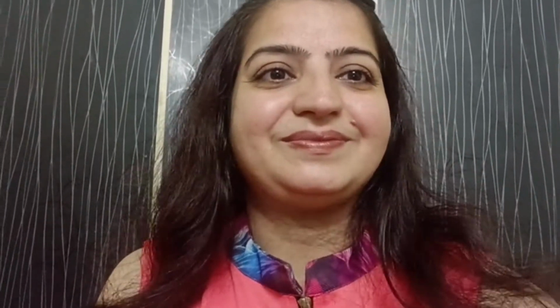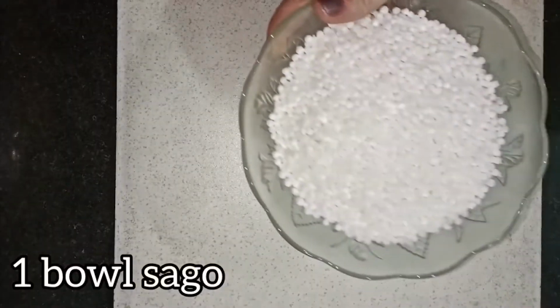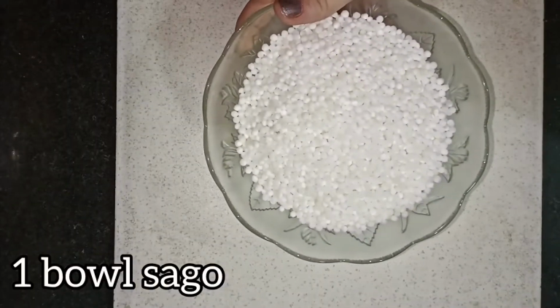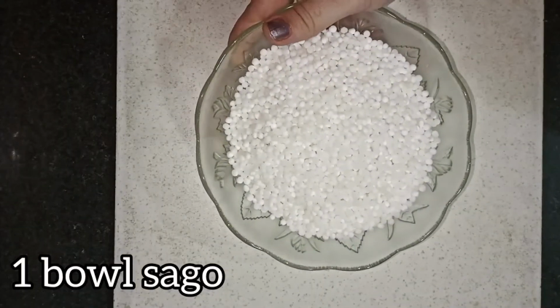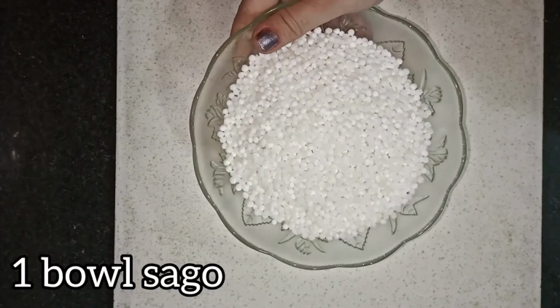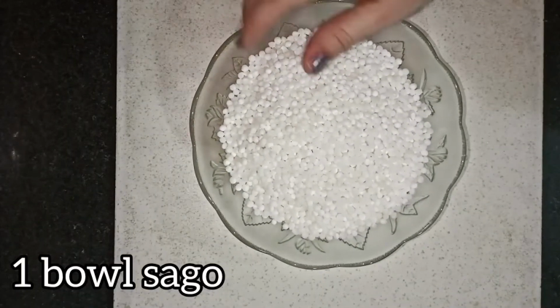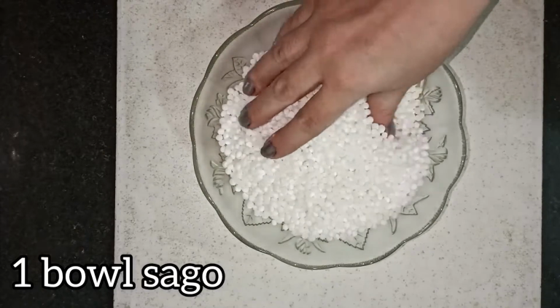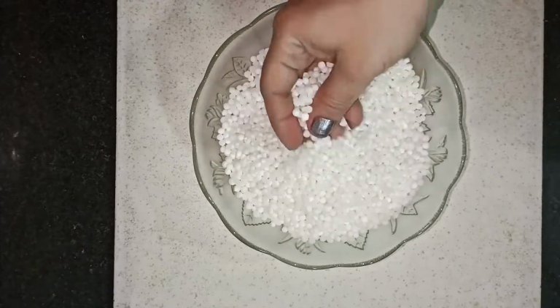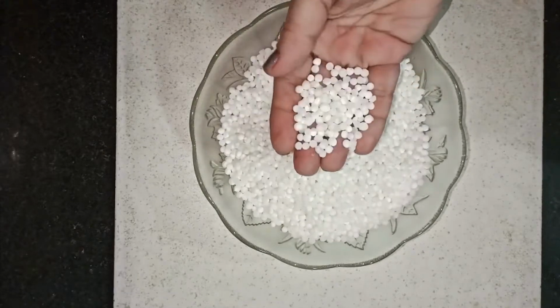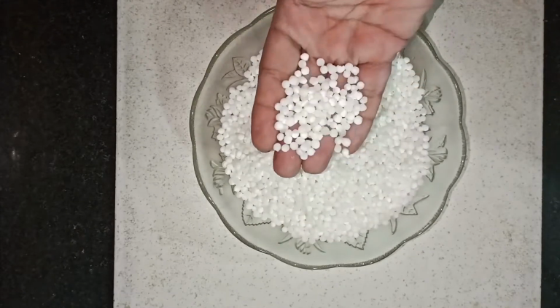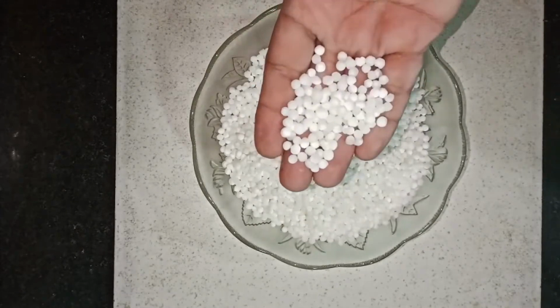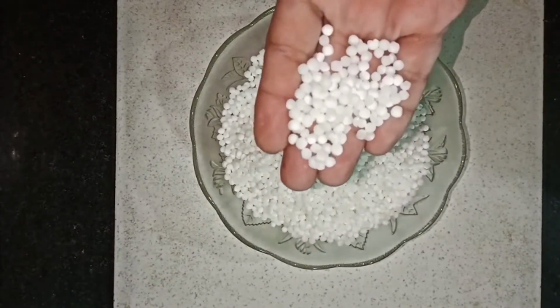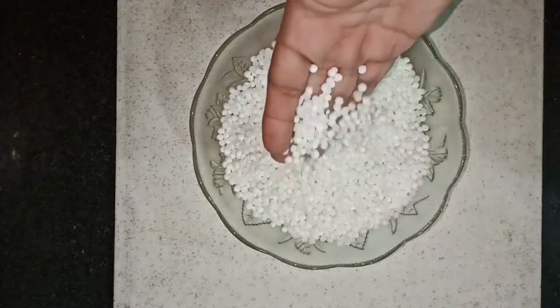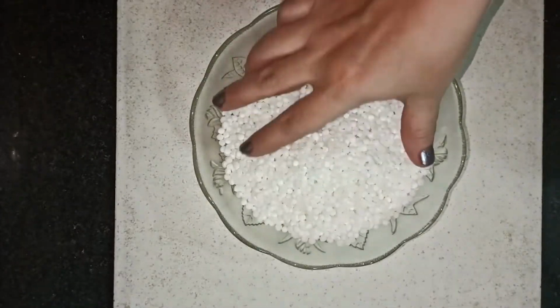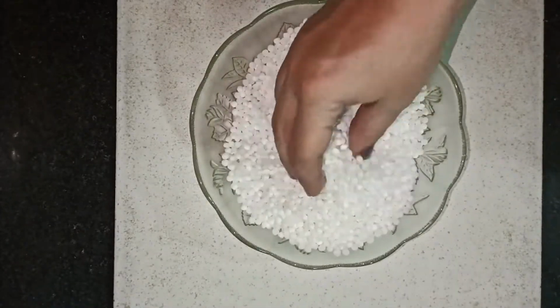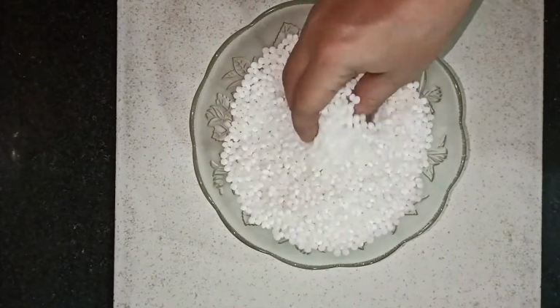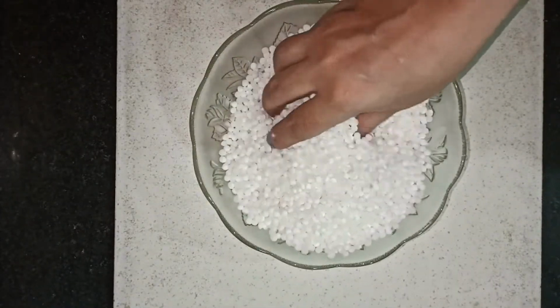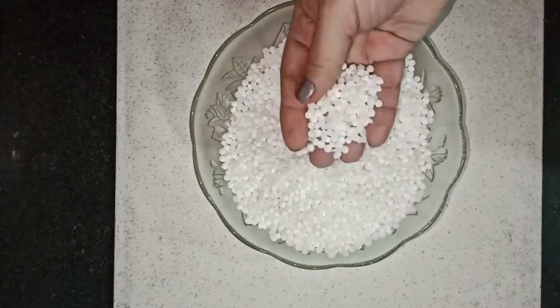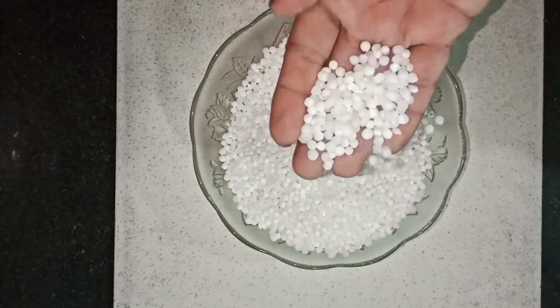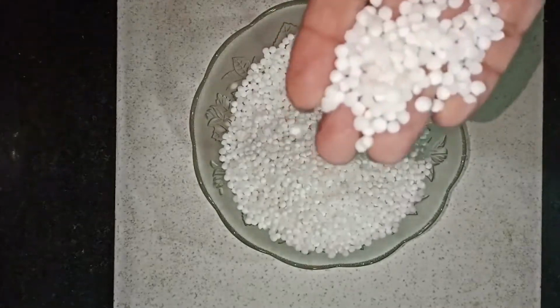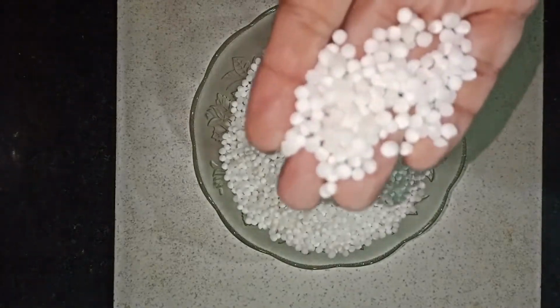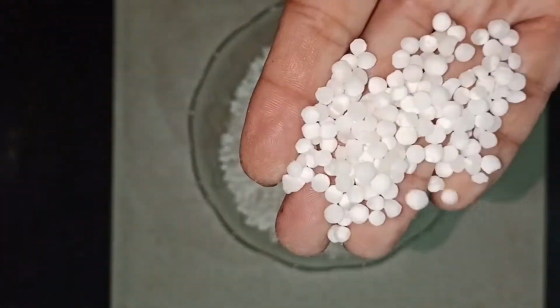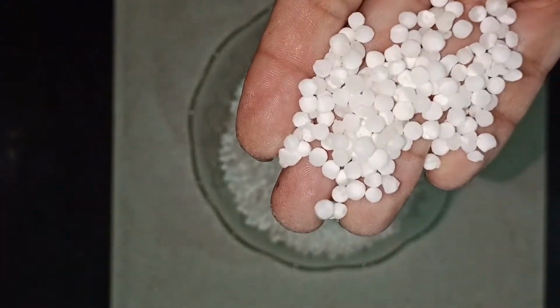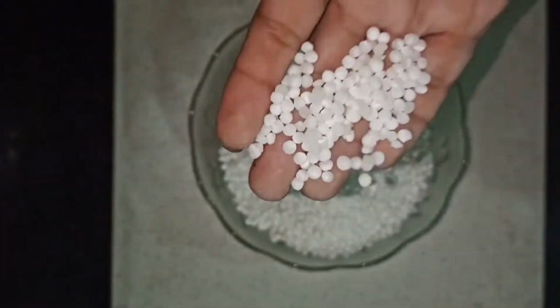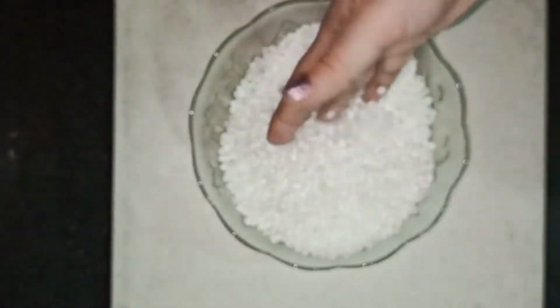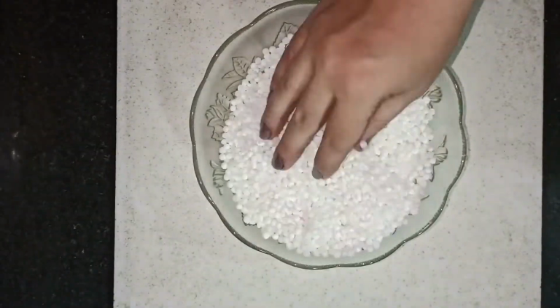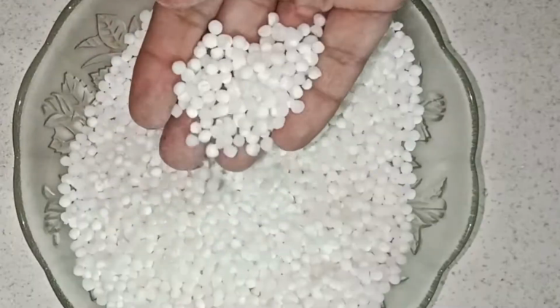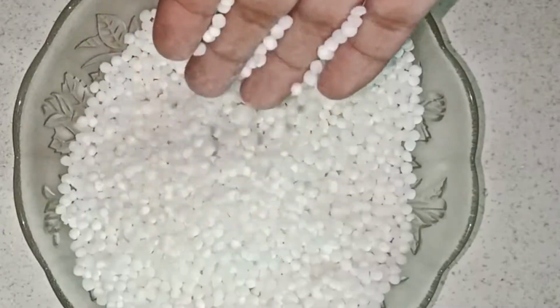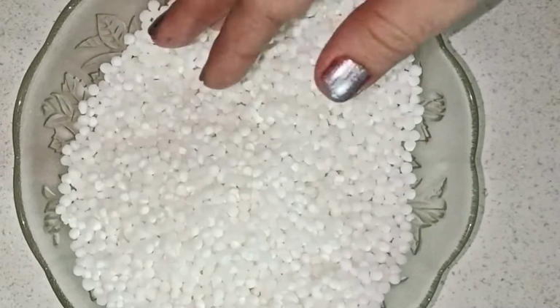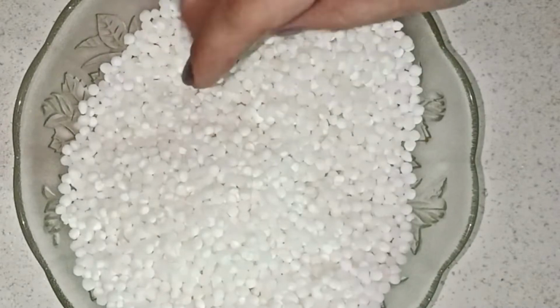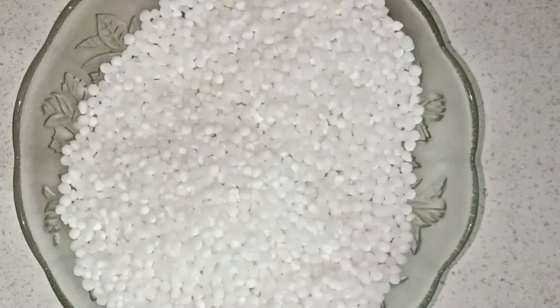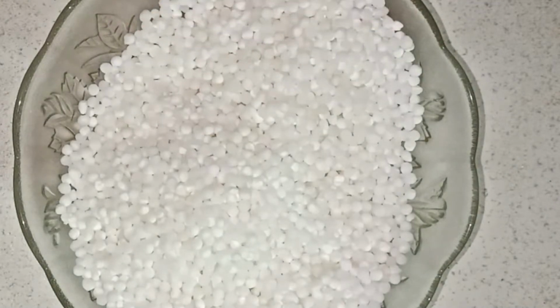First of all, I have brought a little bit of saabudana. This is 200 grams. There is a big part of the saabudana and a small part of the saabudana. The saabudana will become soft.